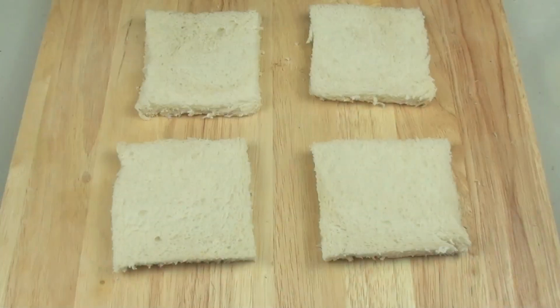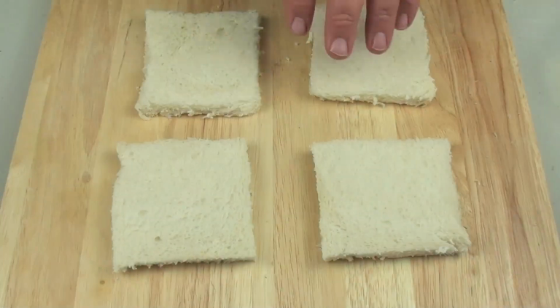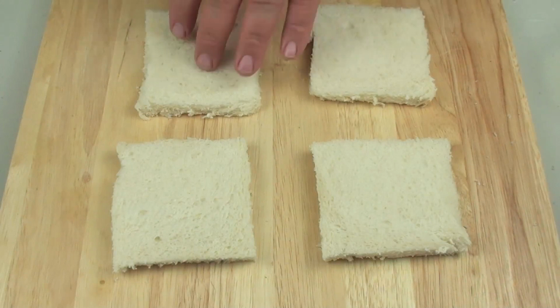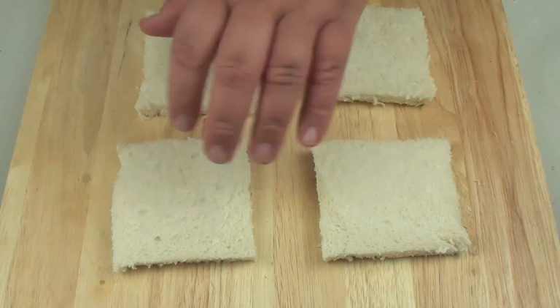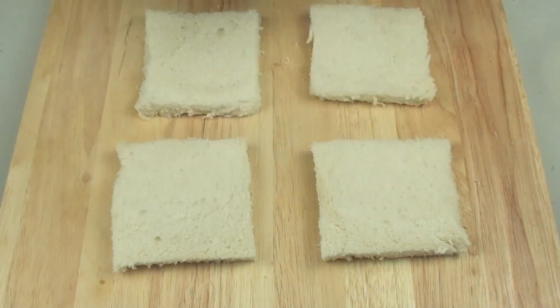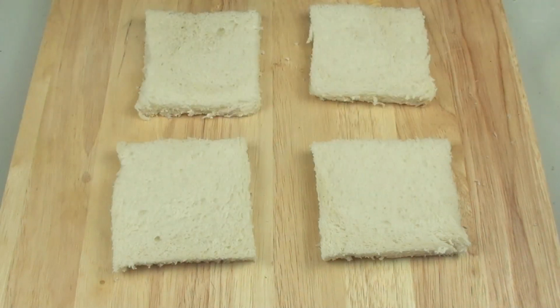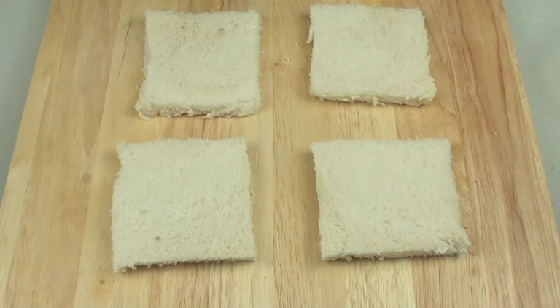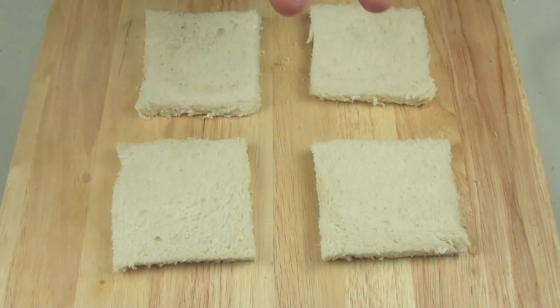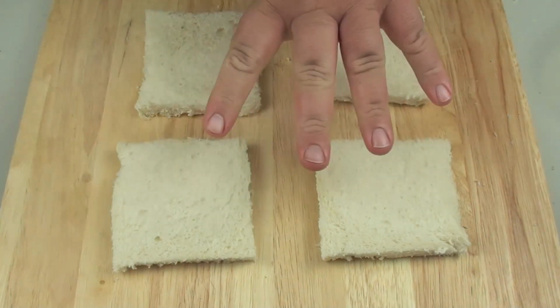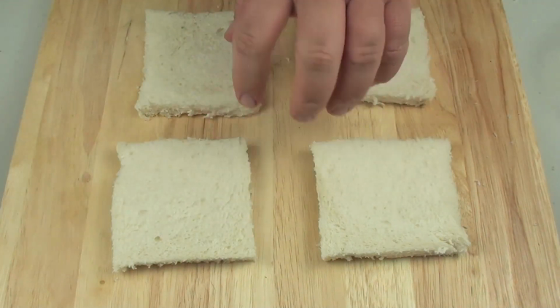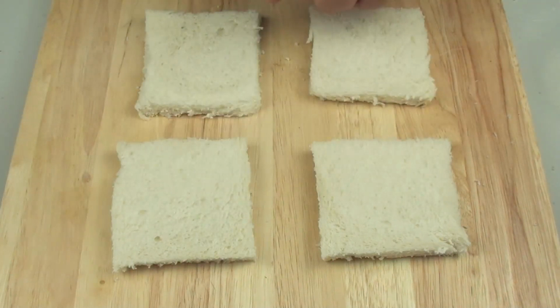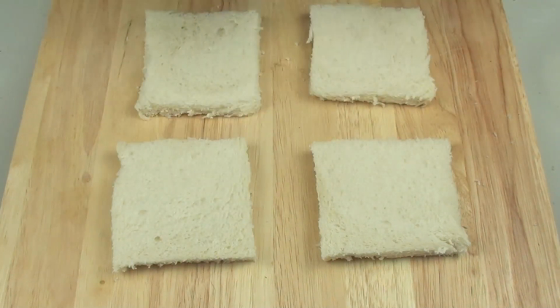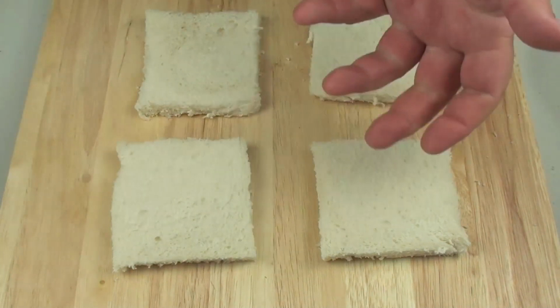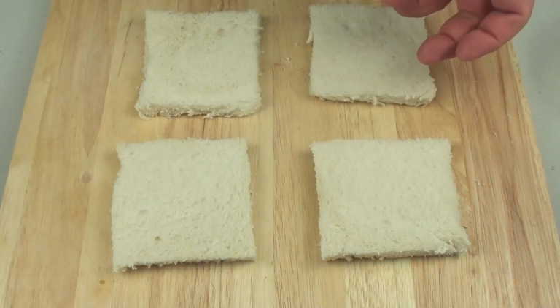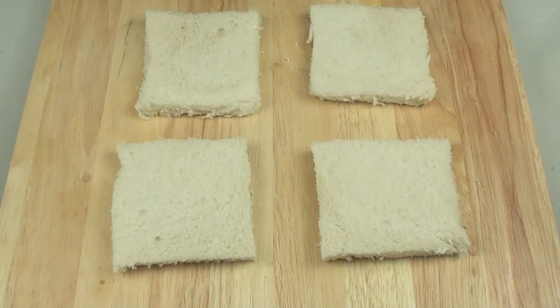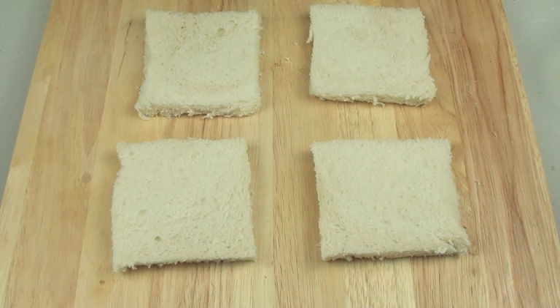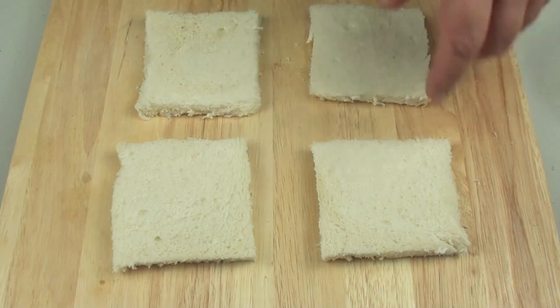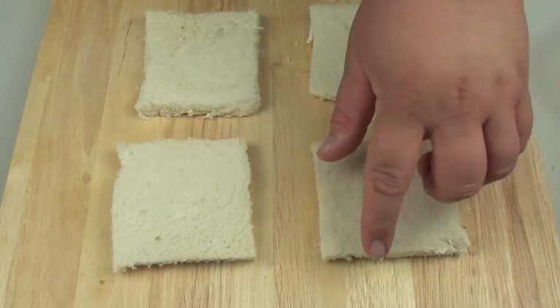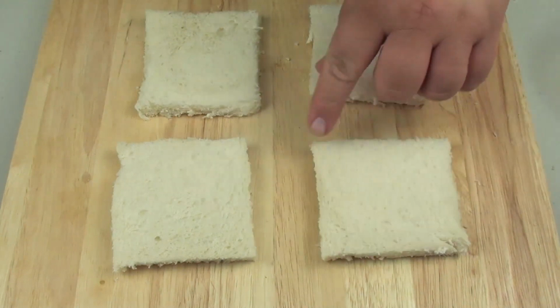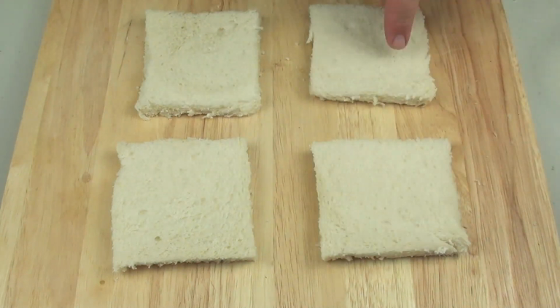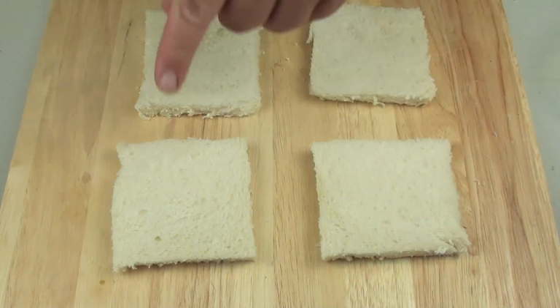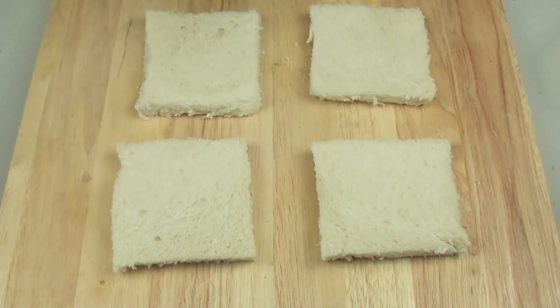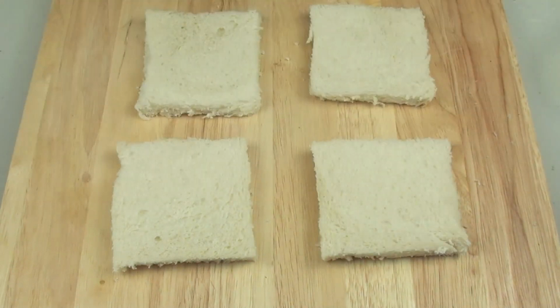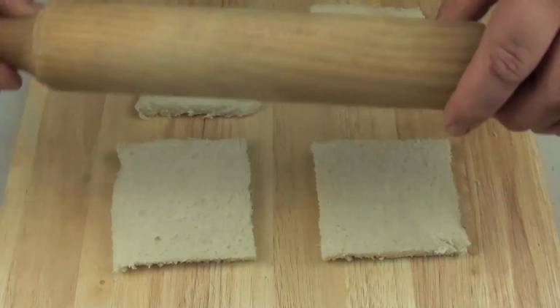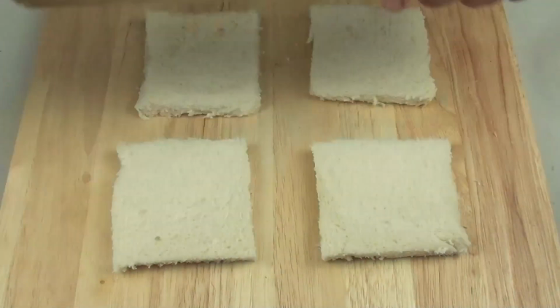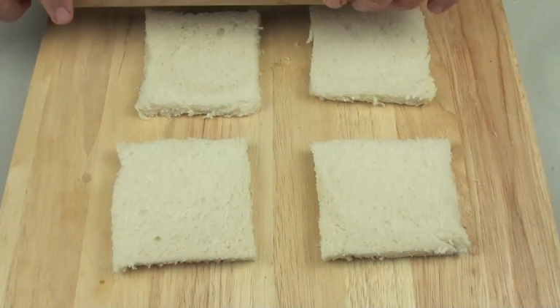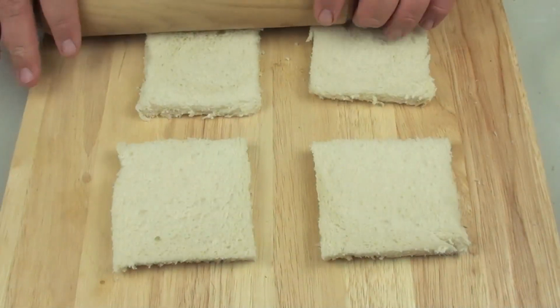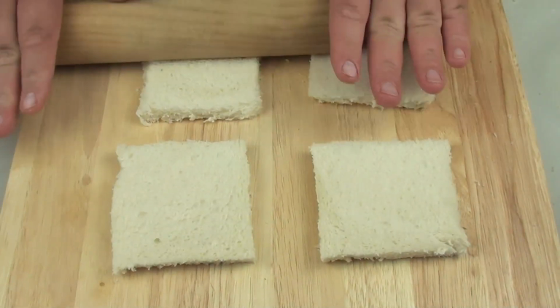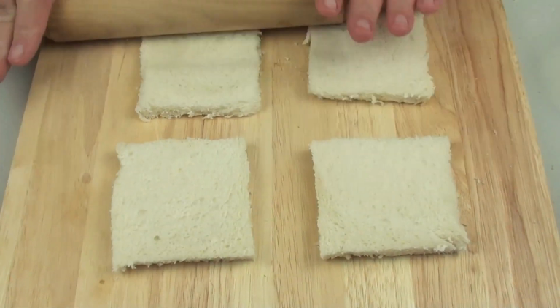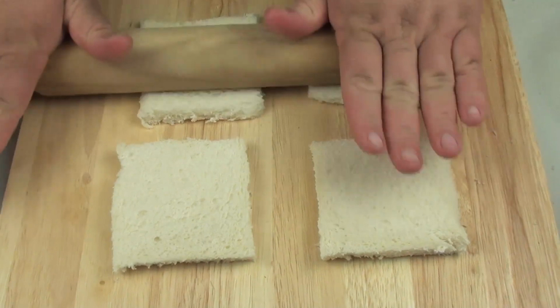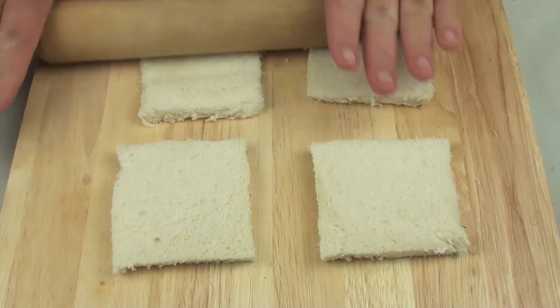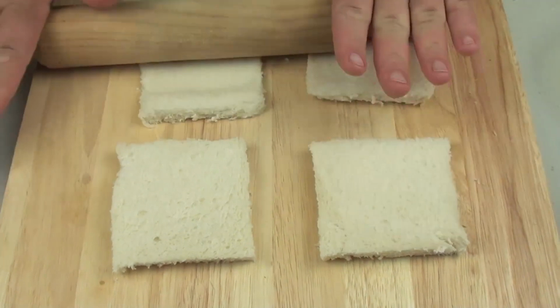Next I have four slices of bread. You can use white bread like I am using now, or you can also use wholemeal. What I have done is cut the crust off the outside of all of them, and now using a rolling pin we are going to roll them all out nice and flat.